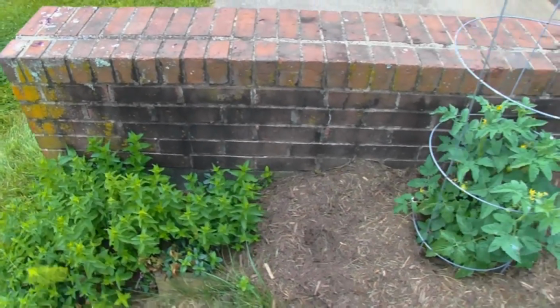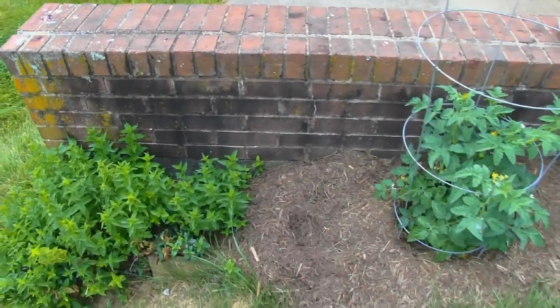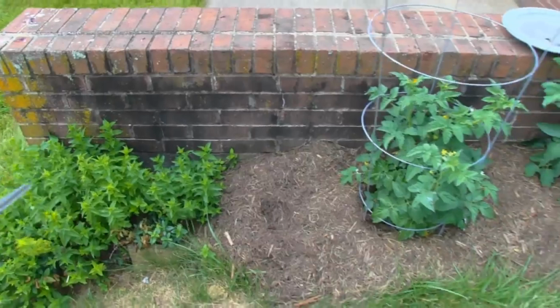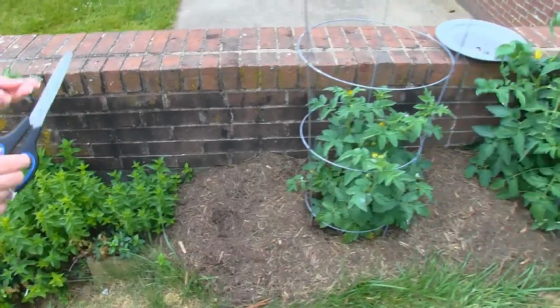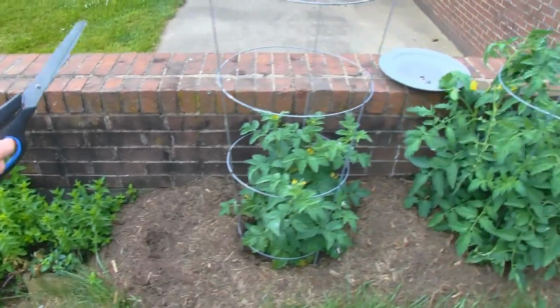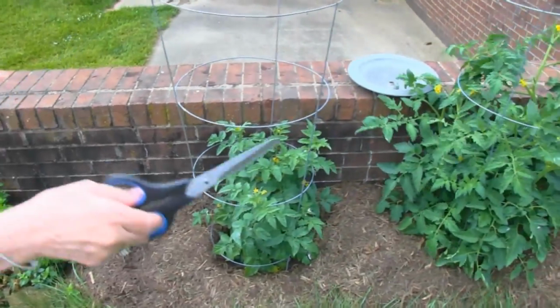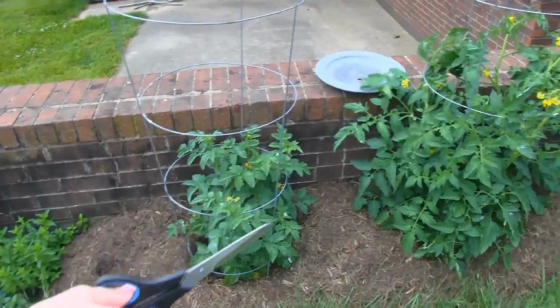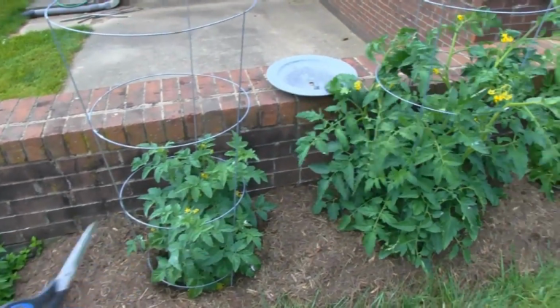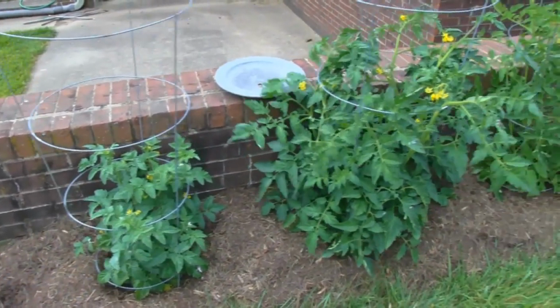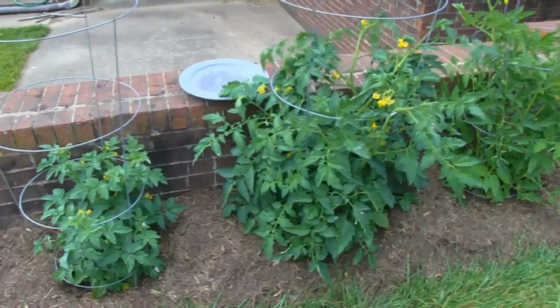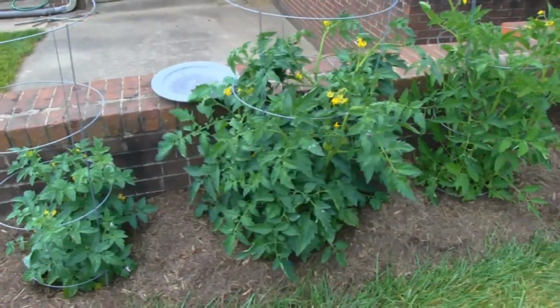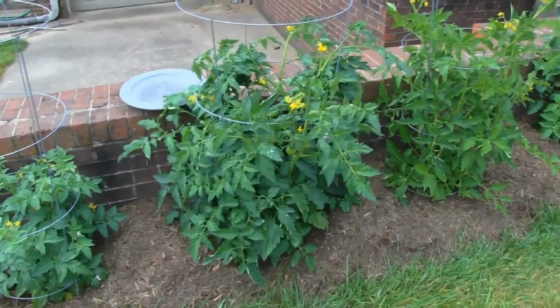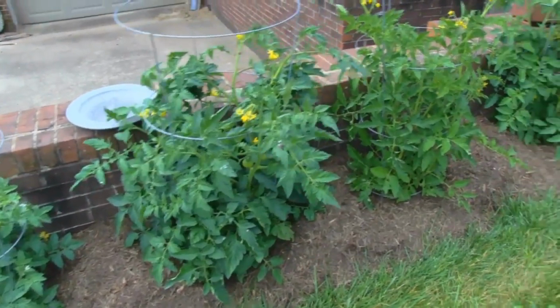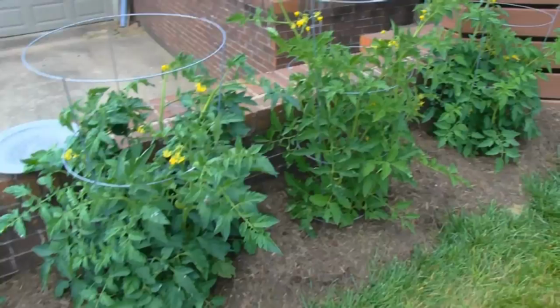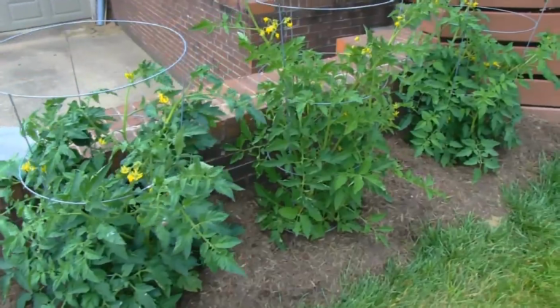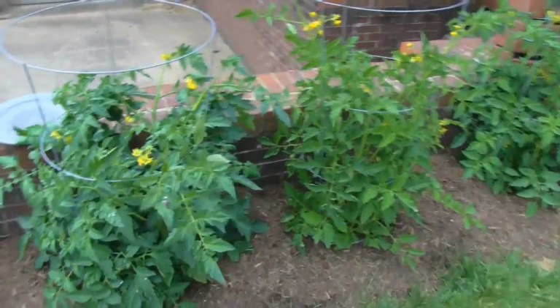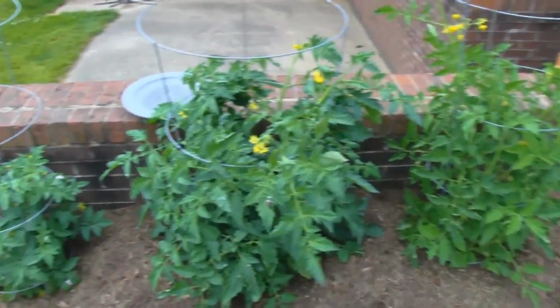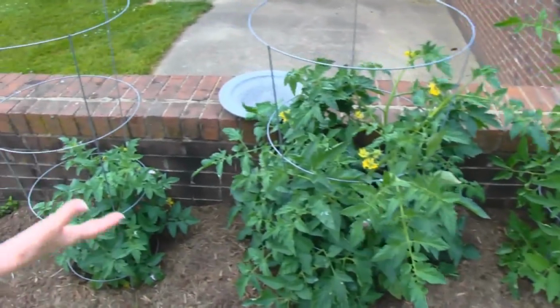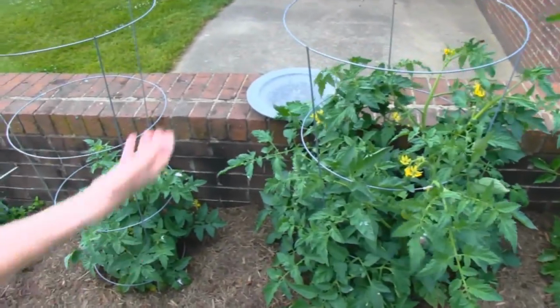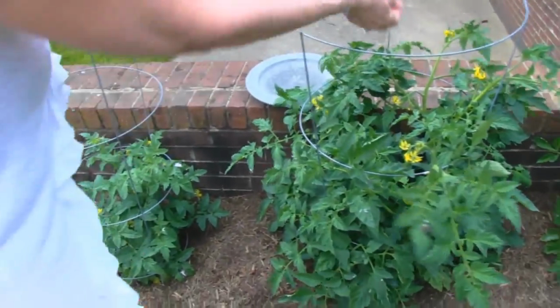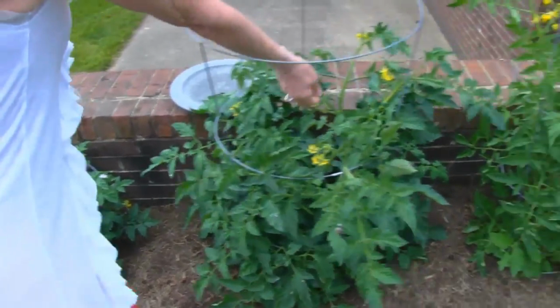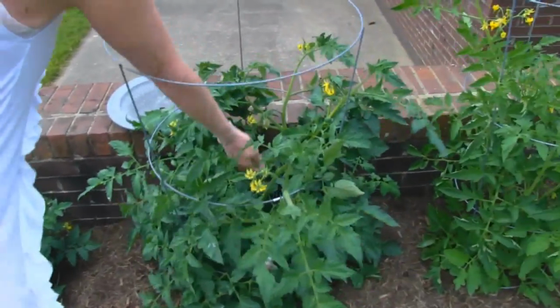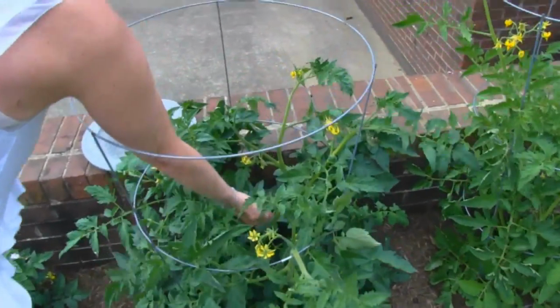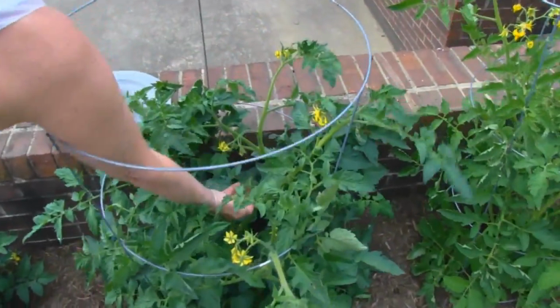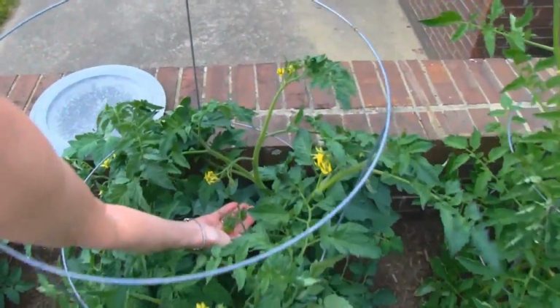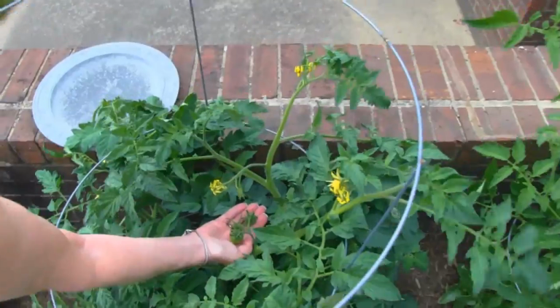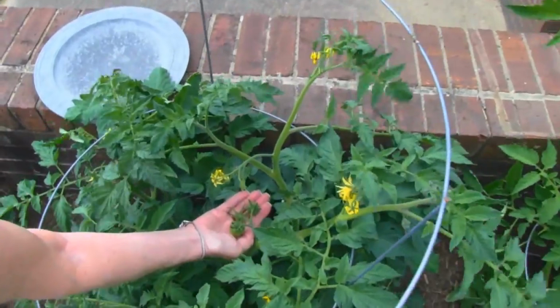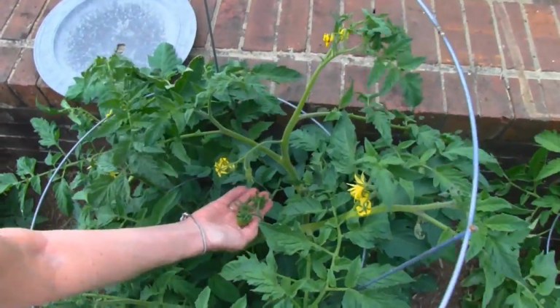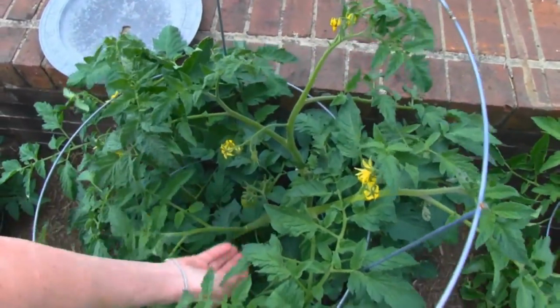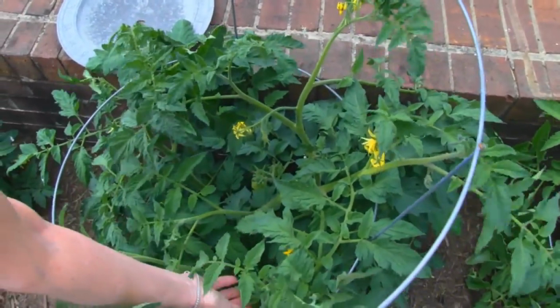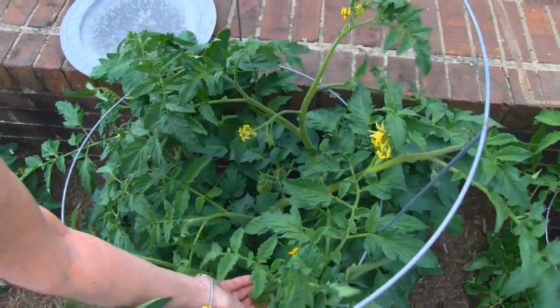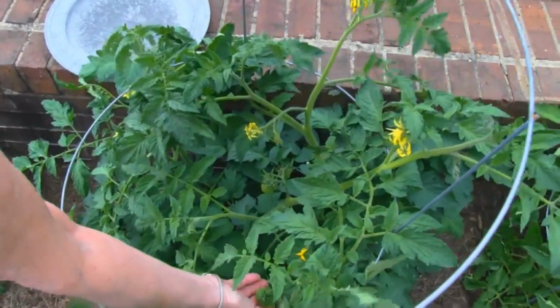Rick planted one, two, three, four large tomato plants, and they have some tomatoes on them — lots of blooms. Here I see some tomatoes coming along. These are bigger over here.